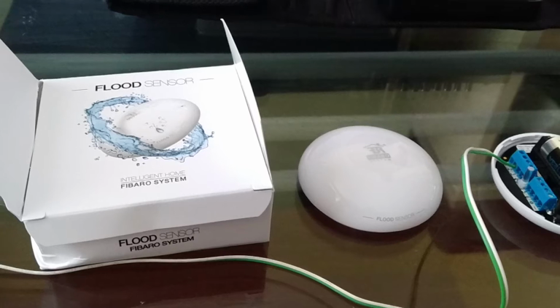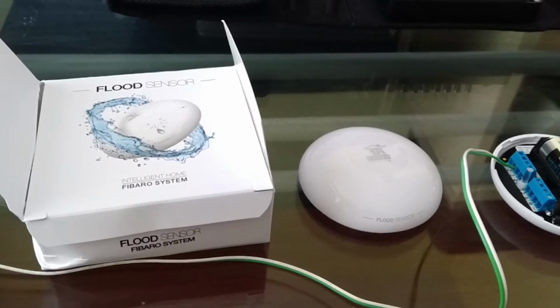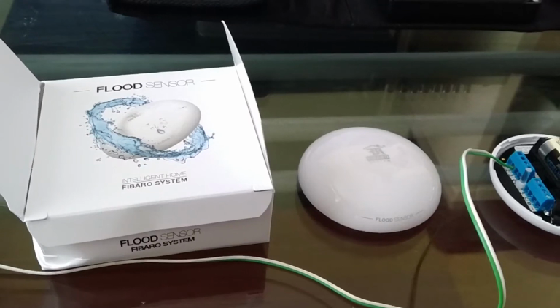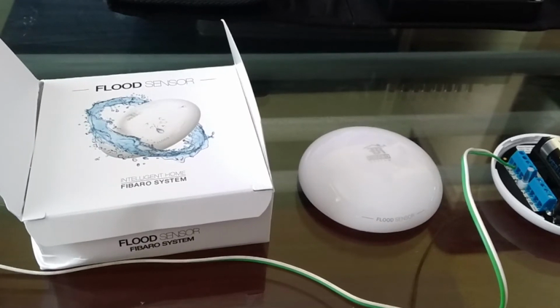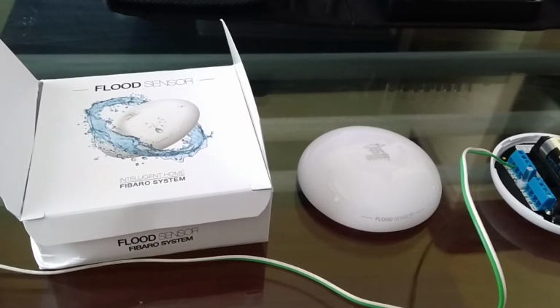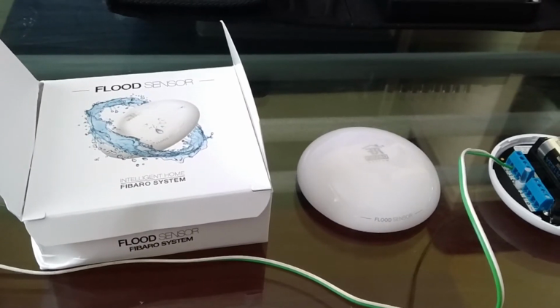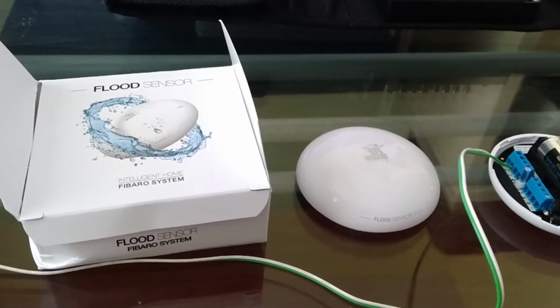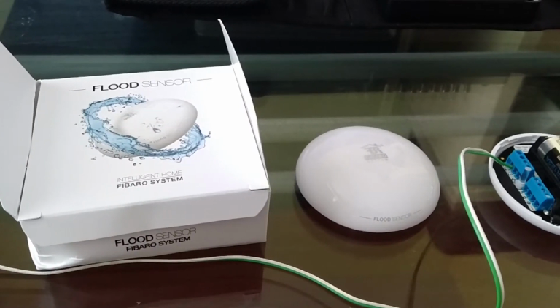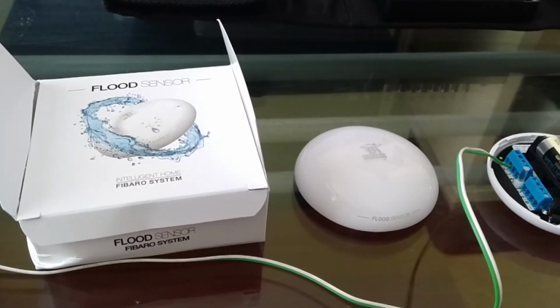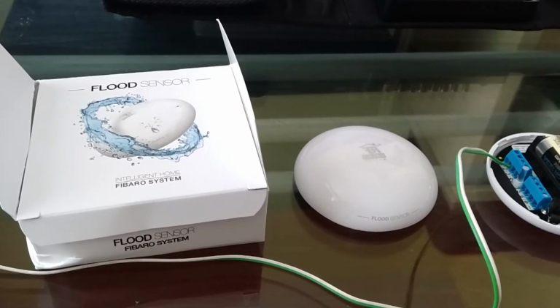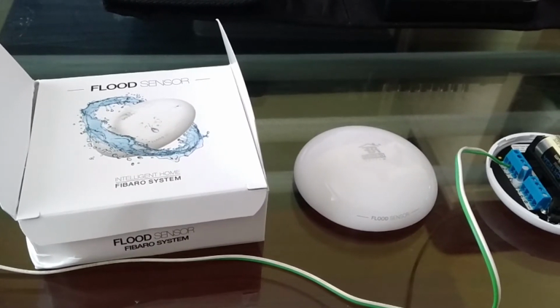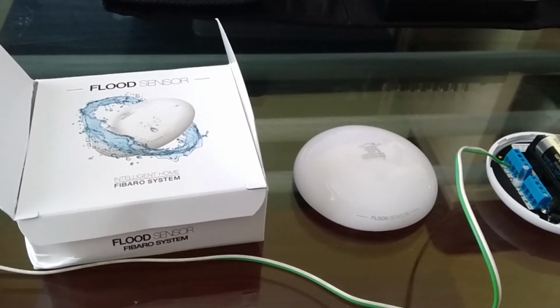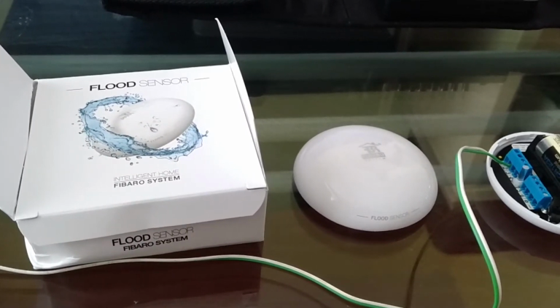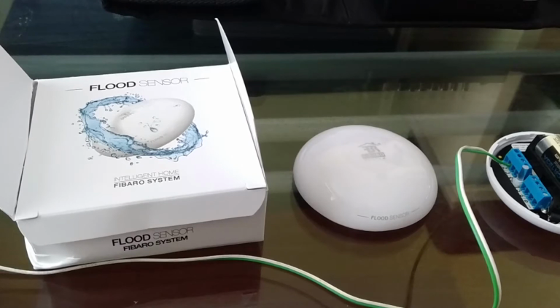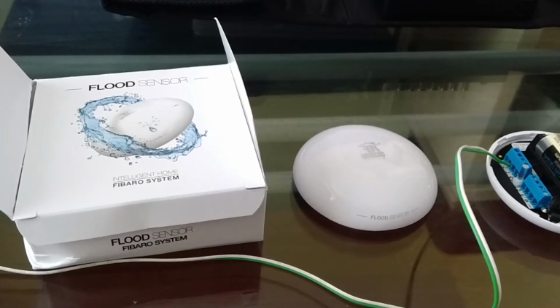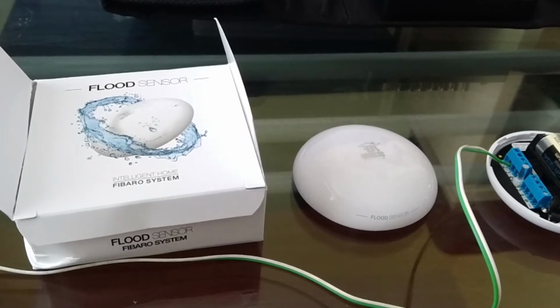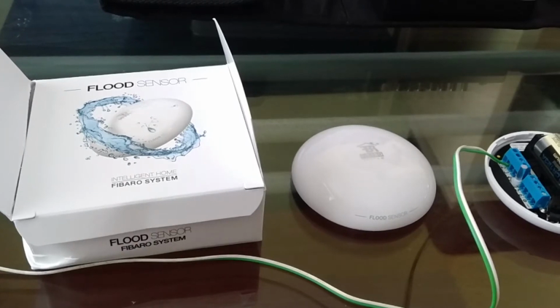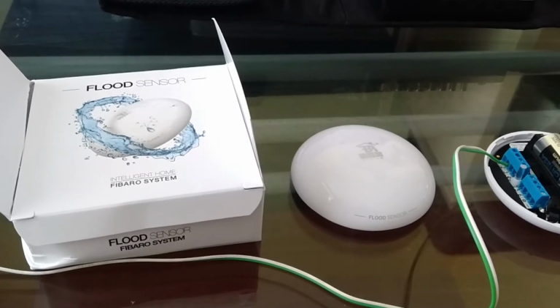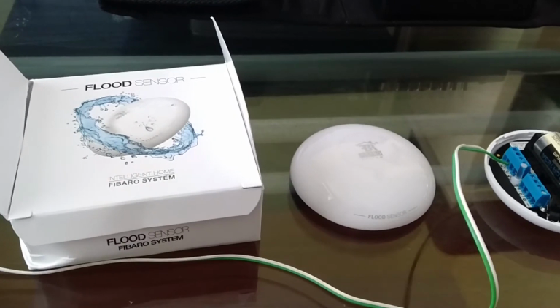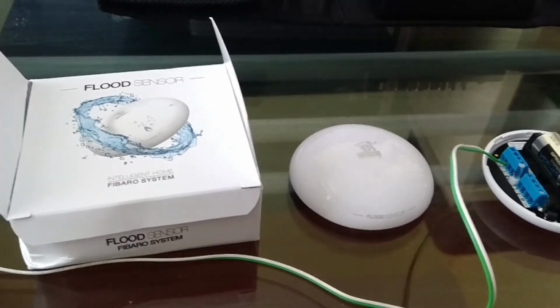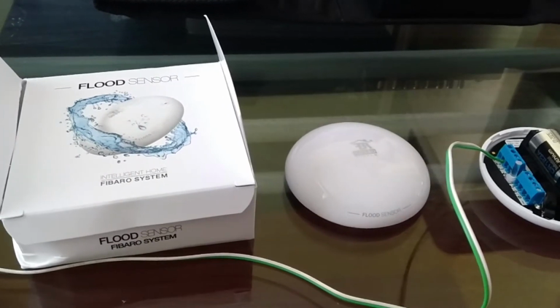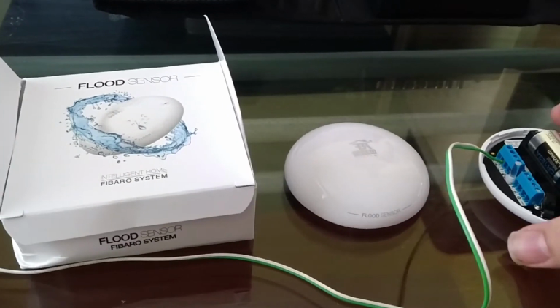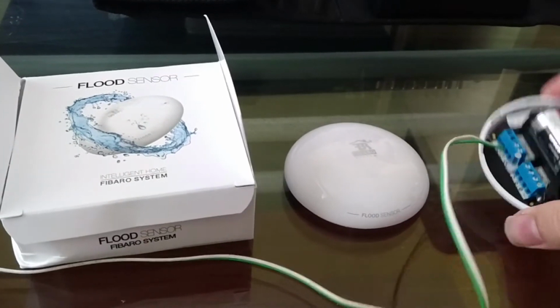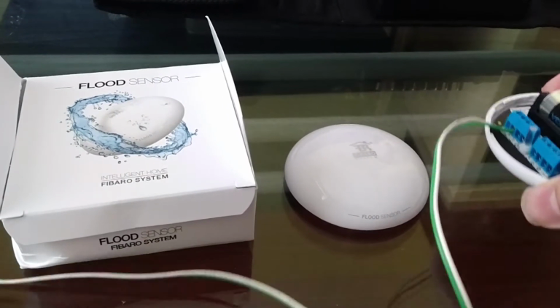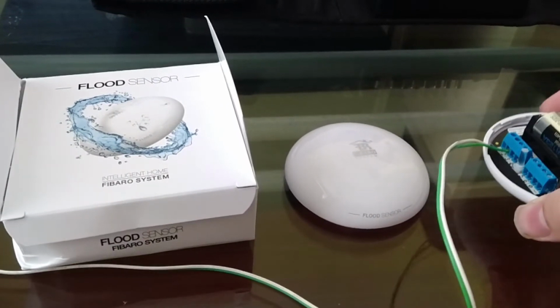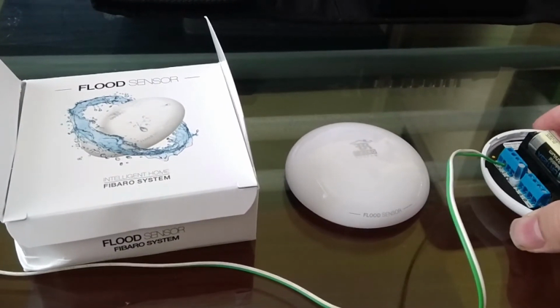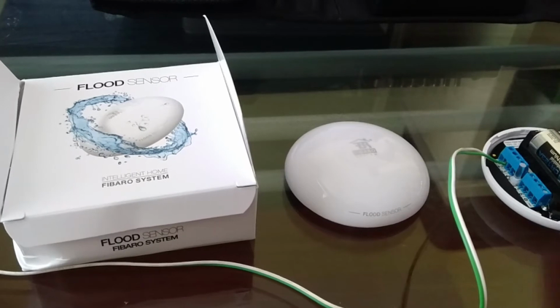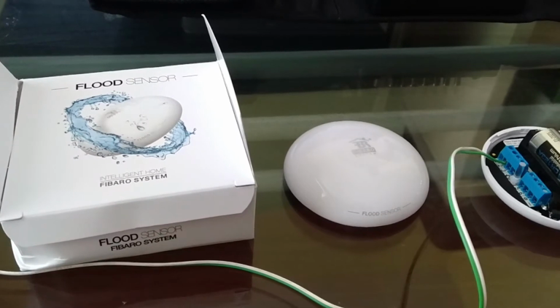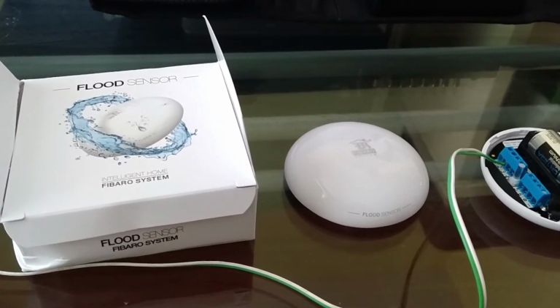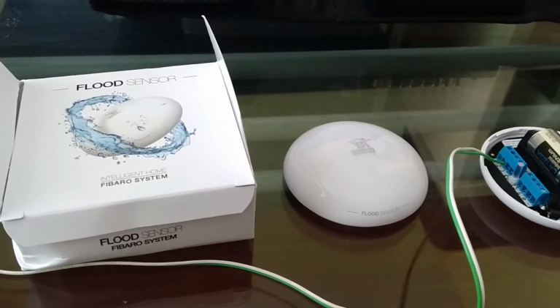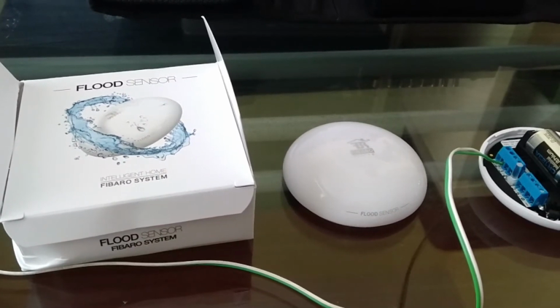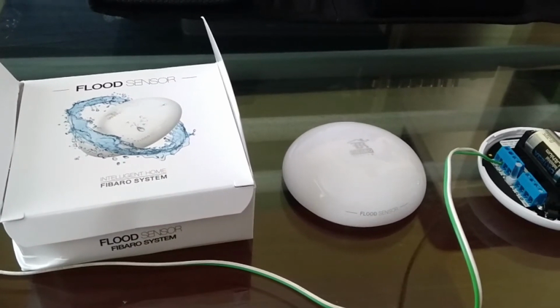This is the Fibaro Flood Sensor. It is really great because not only does it detect water leaks, but it also detects movement and temperature.